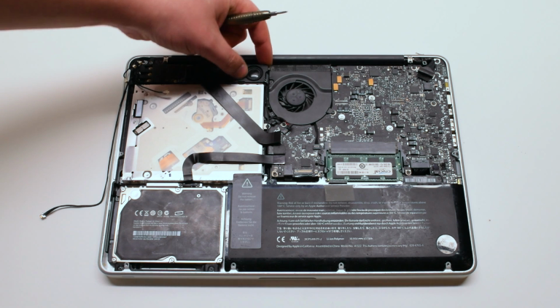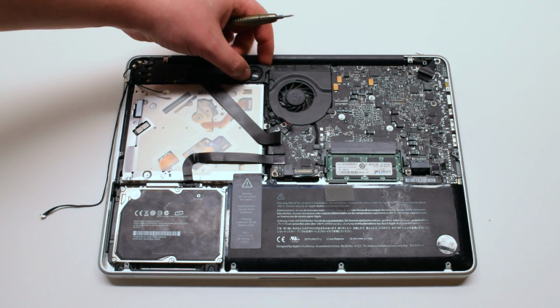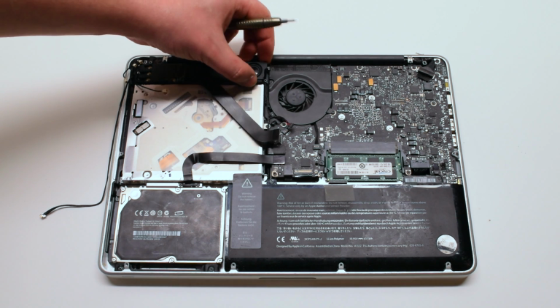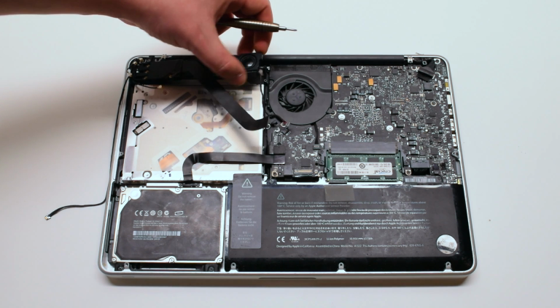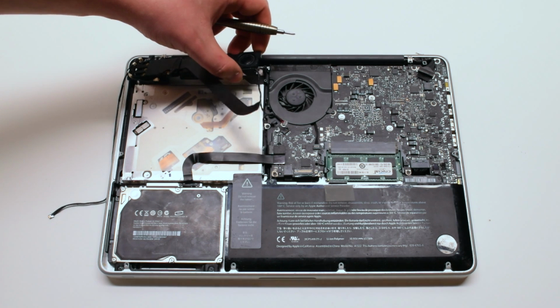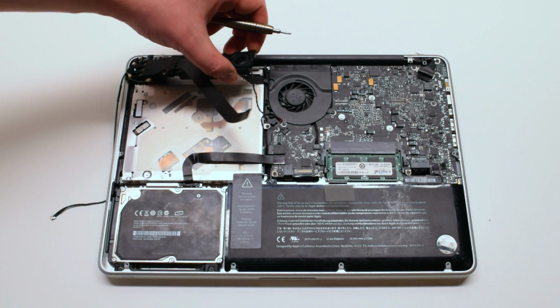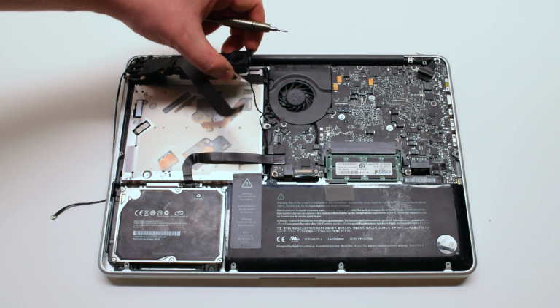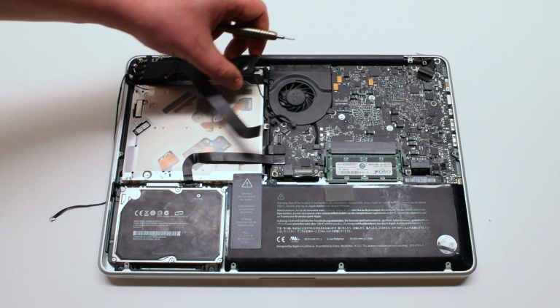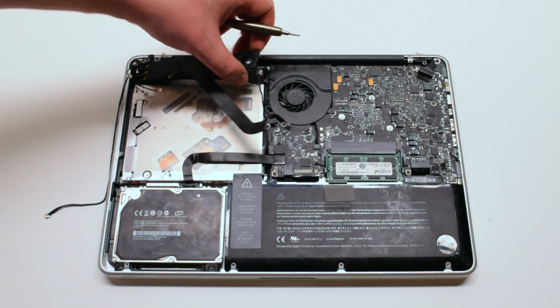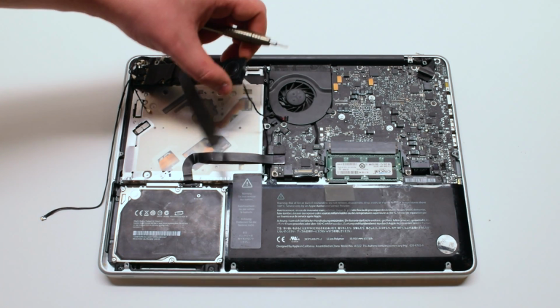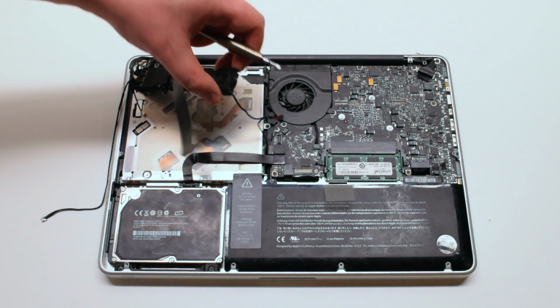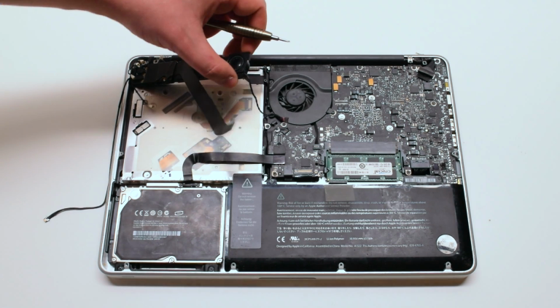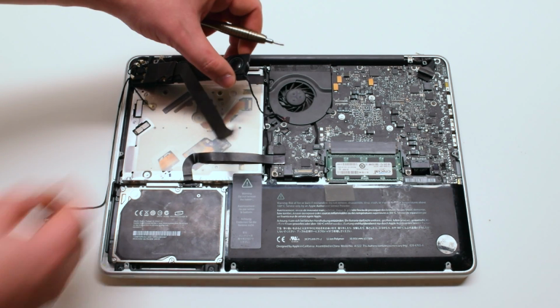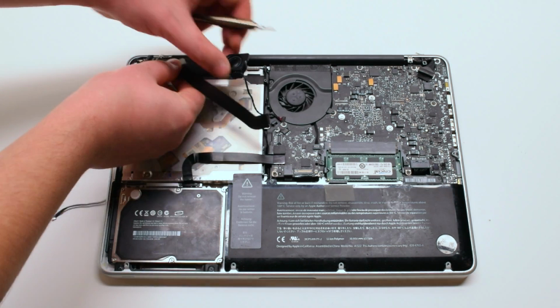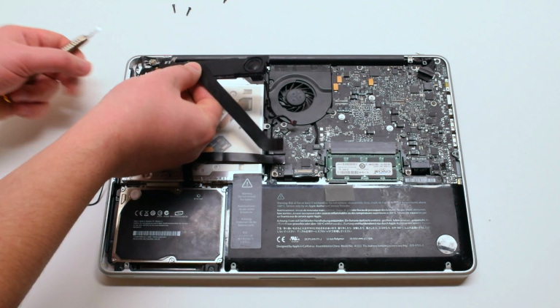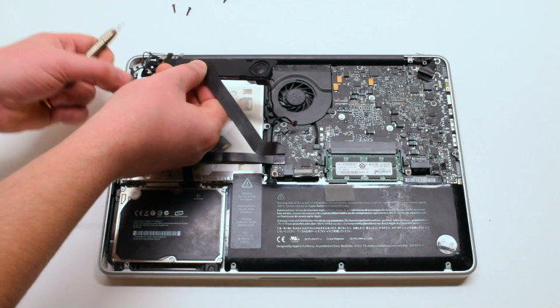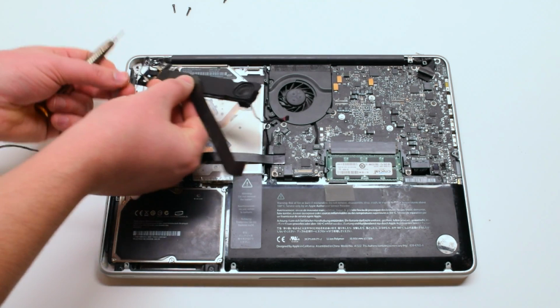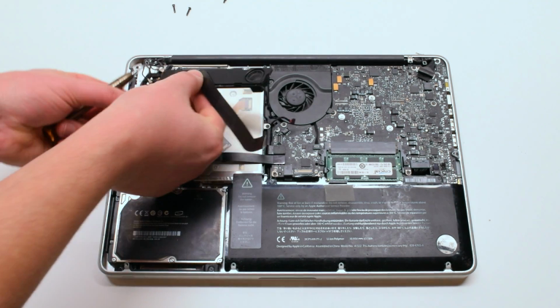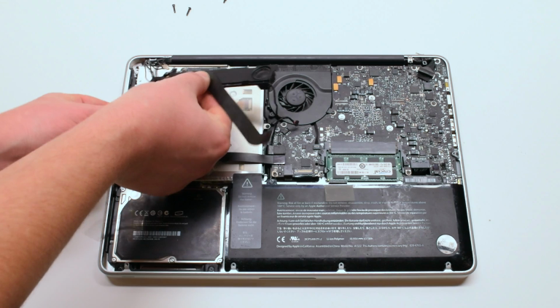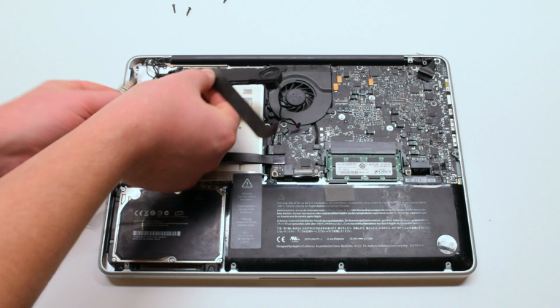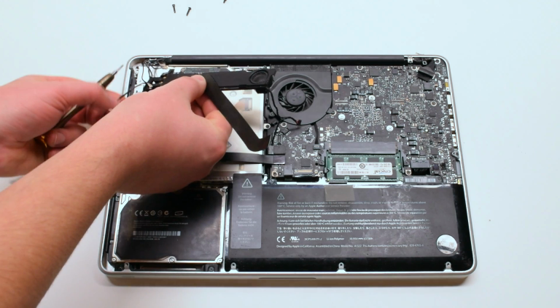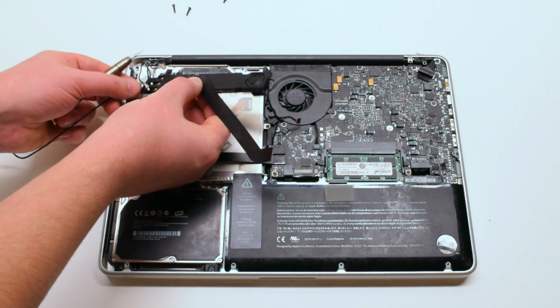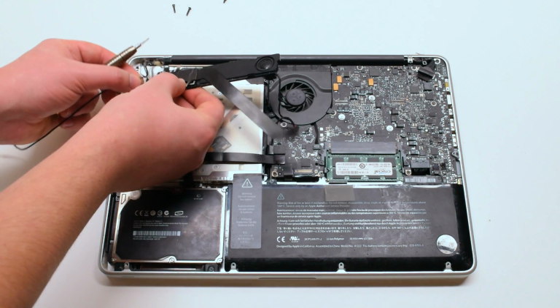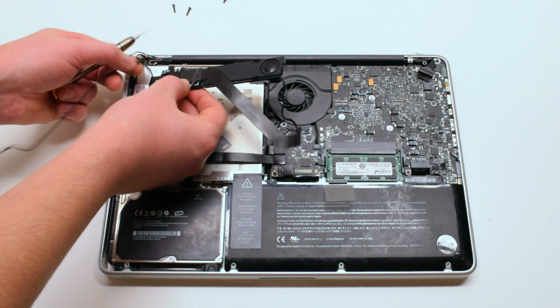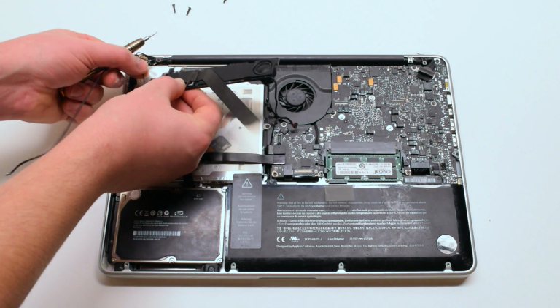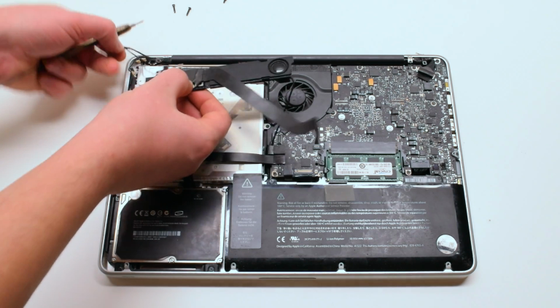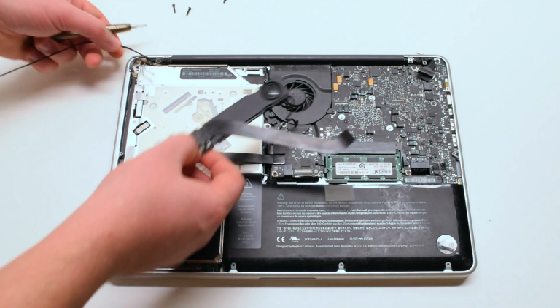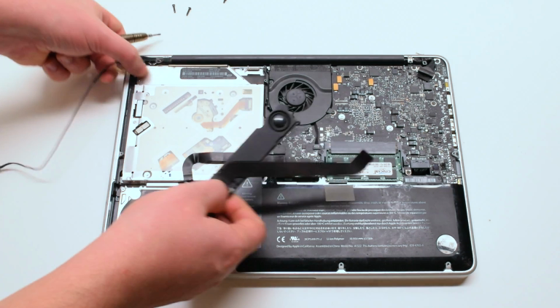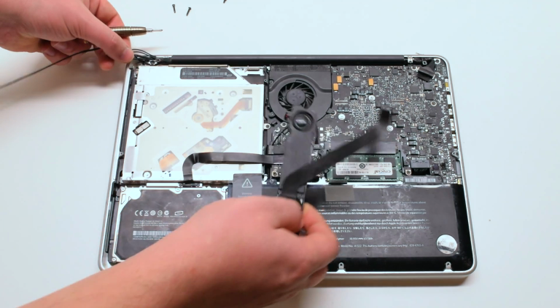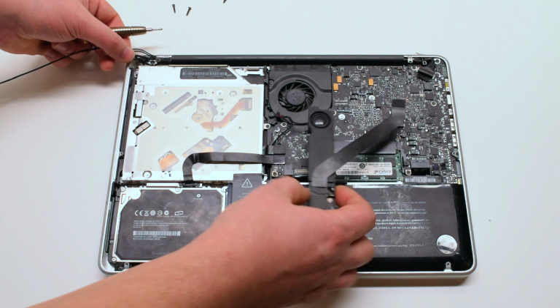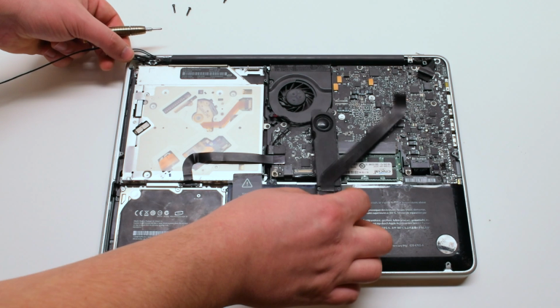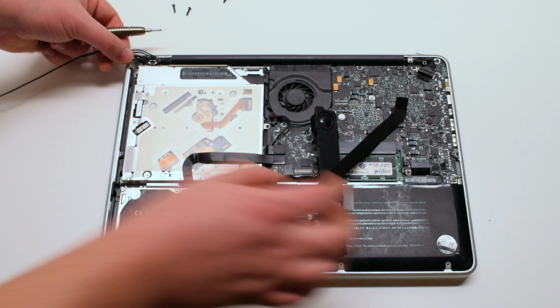You can now lift the speaker up. Be careful — it's still connected to the subwoofer. Part the cables and push the speaker to the right side.